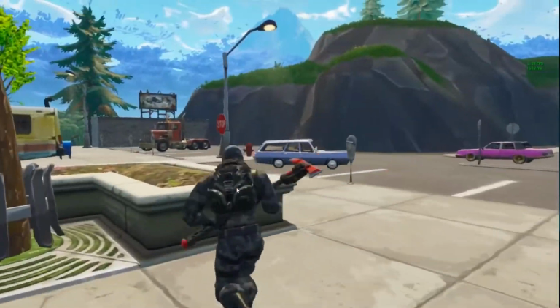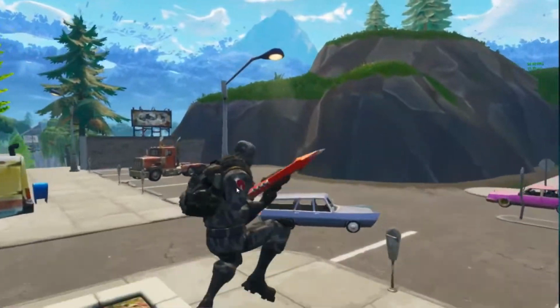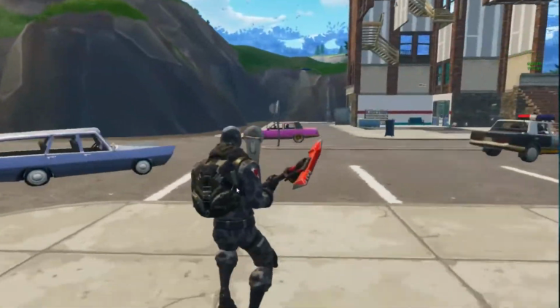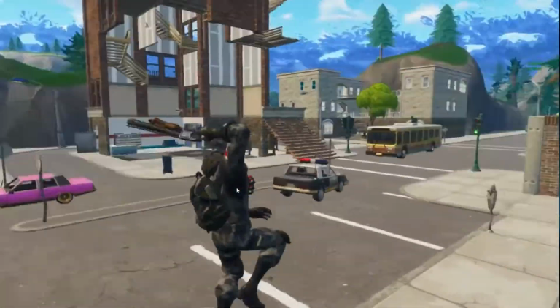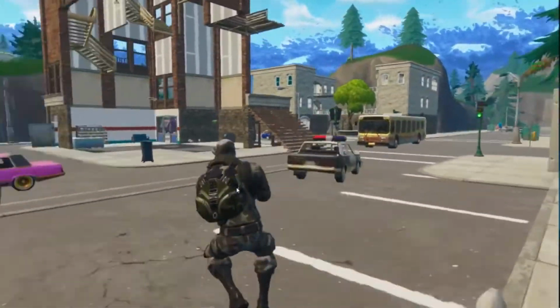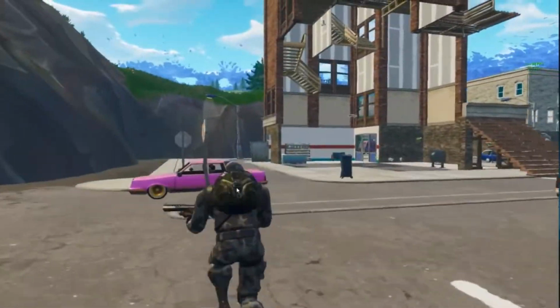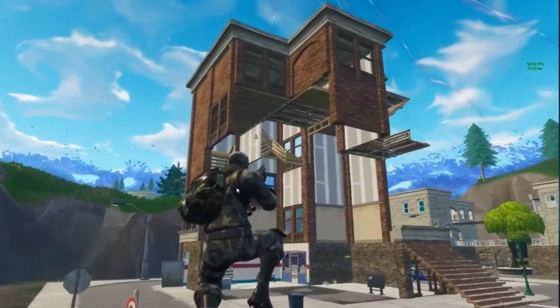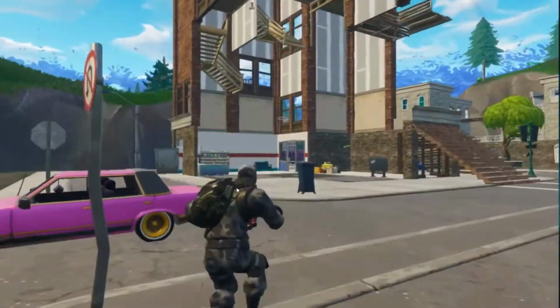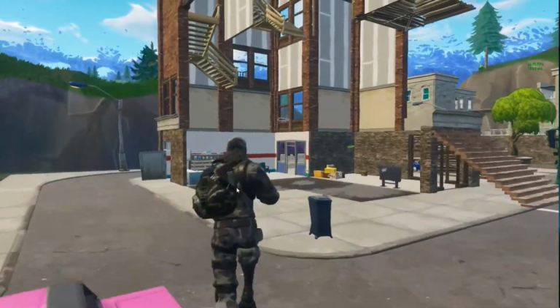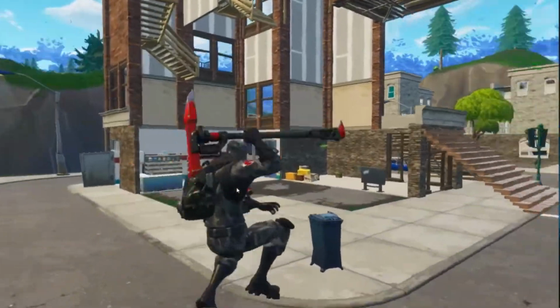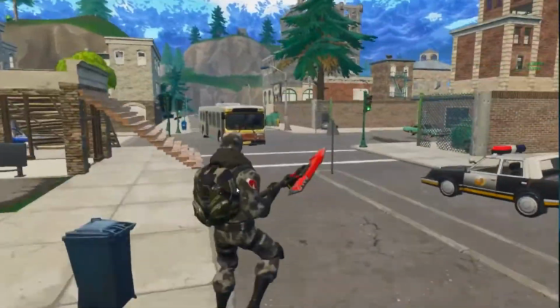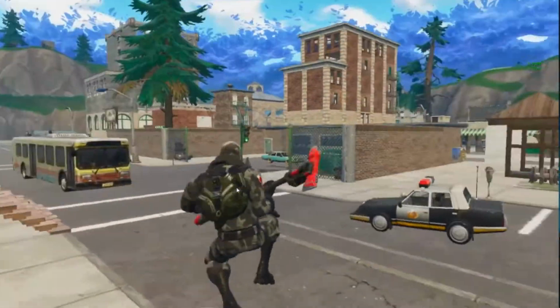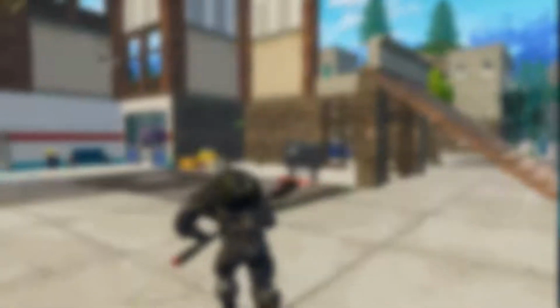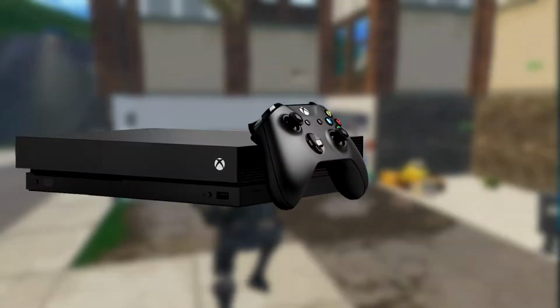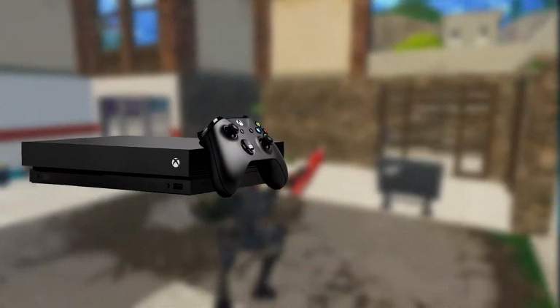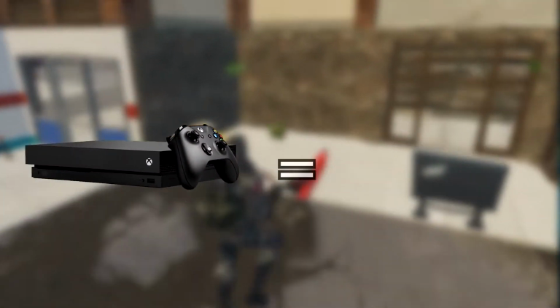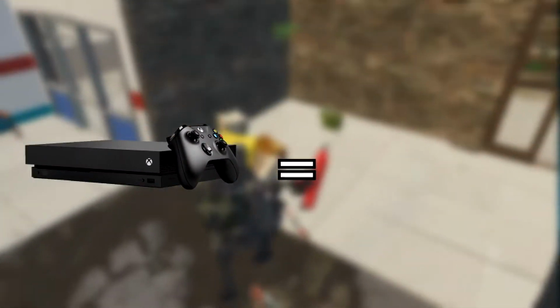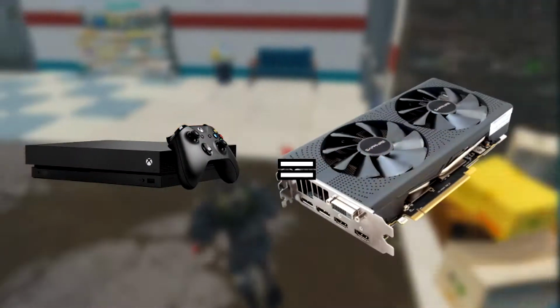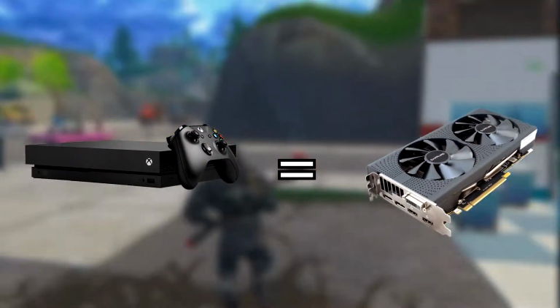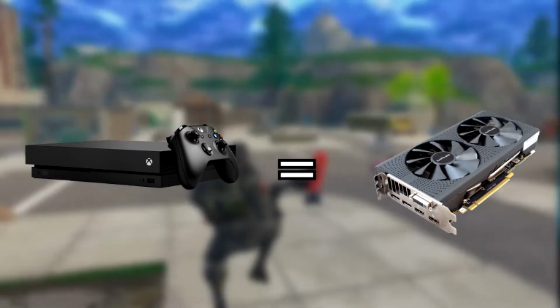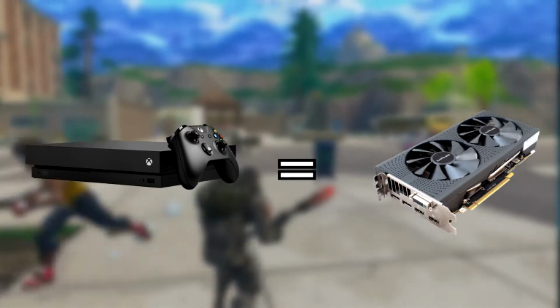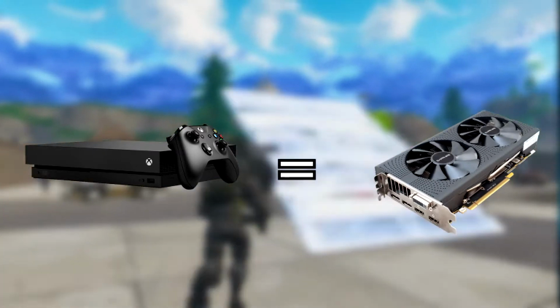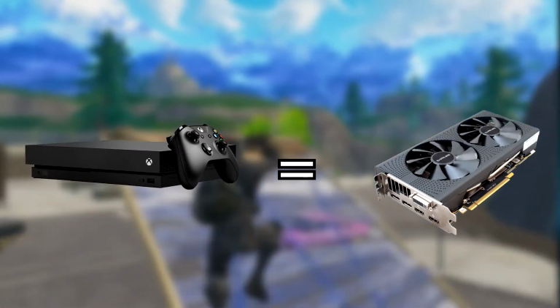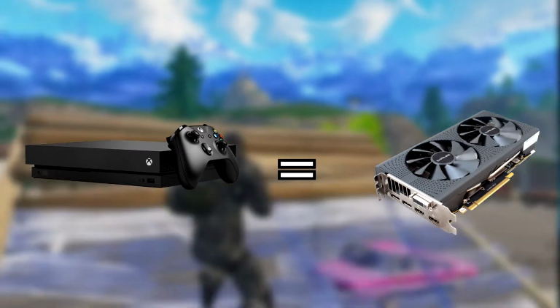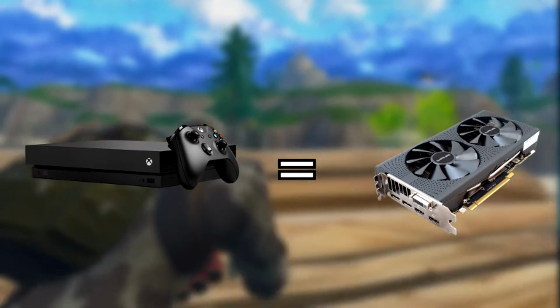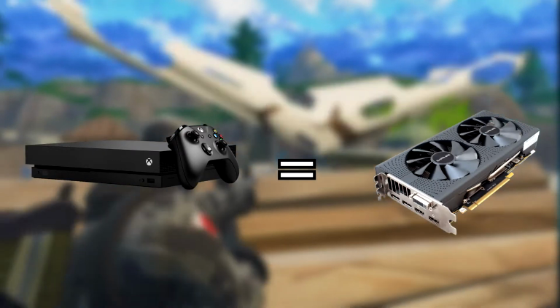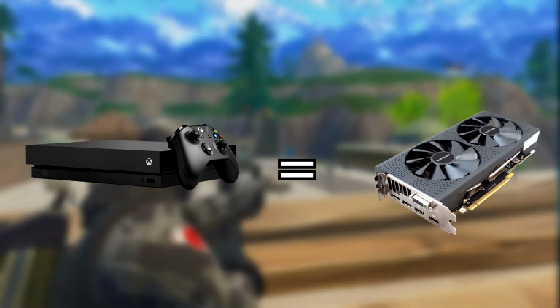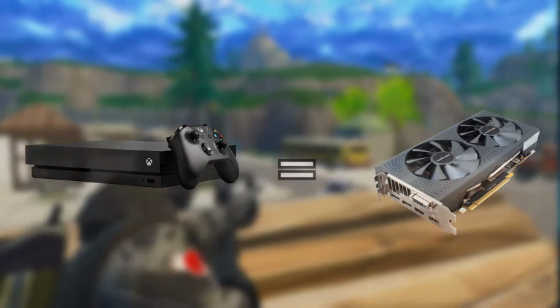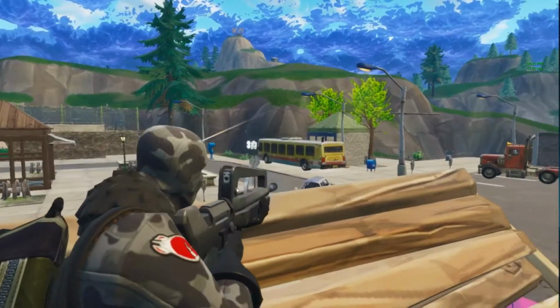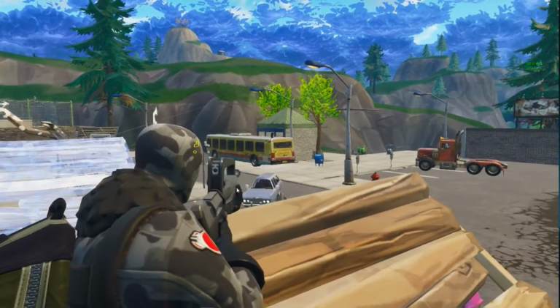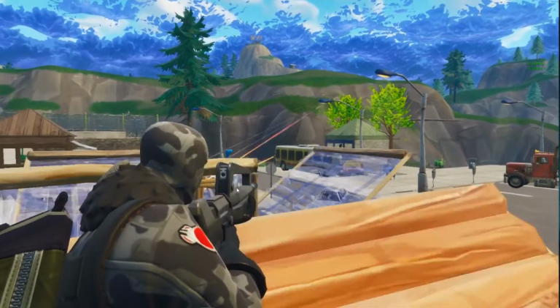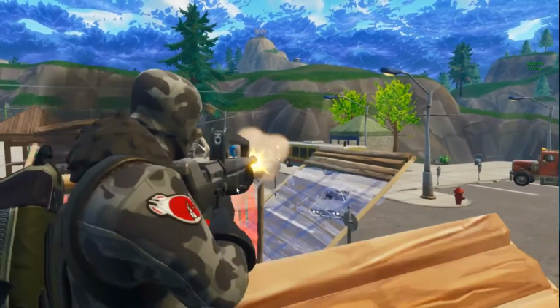So first off, let's discuss some basic tech specs of the Xbox One X. Its graphics capabilities are just about the equivalent to an RX 580, which as we know is a top-of-the-line AMD card and the best RX 500 series card out there.